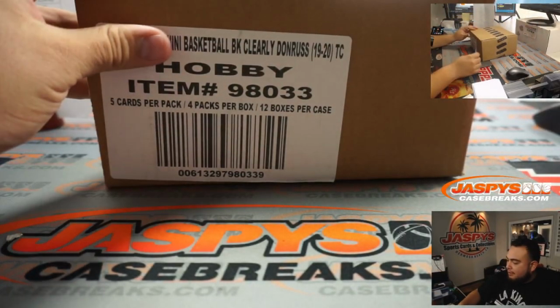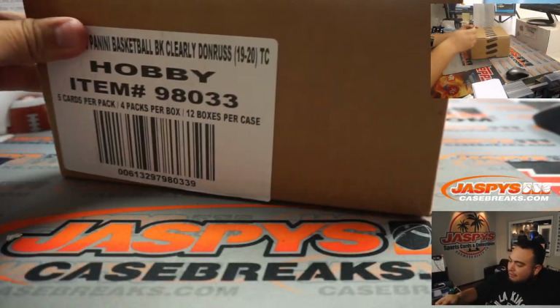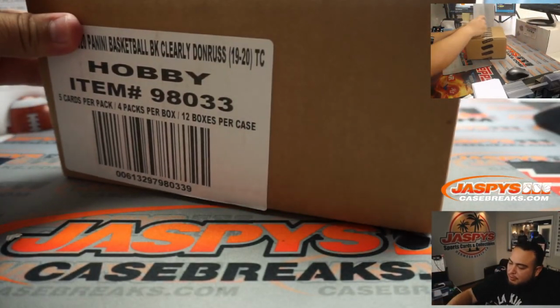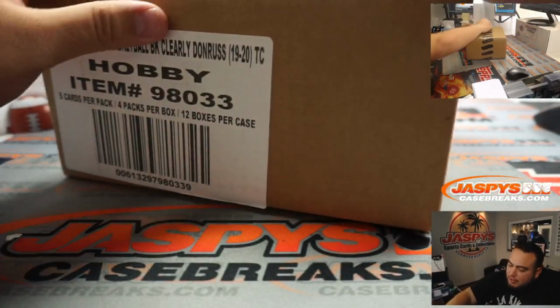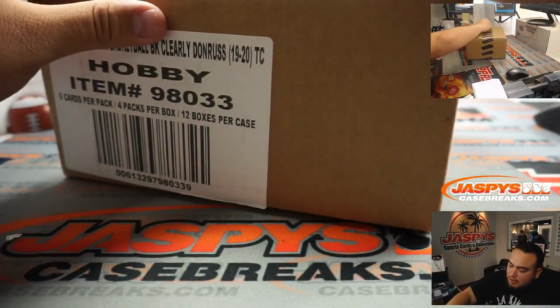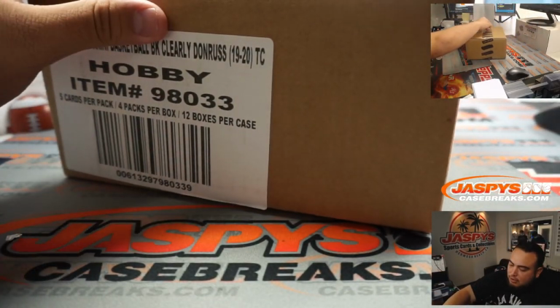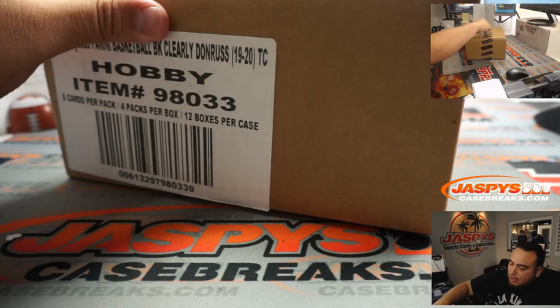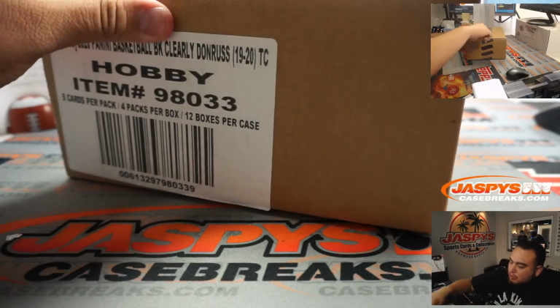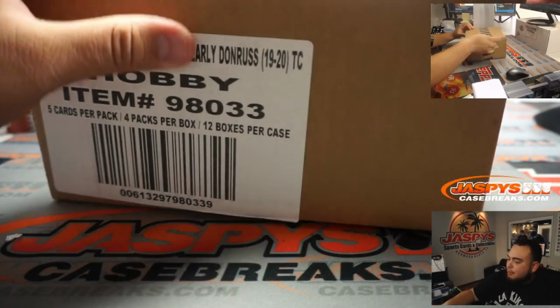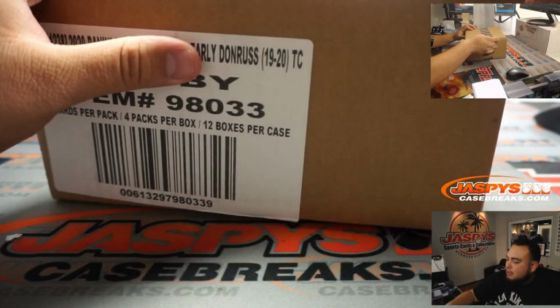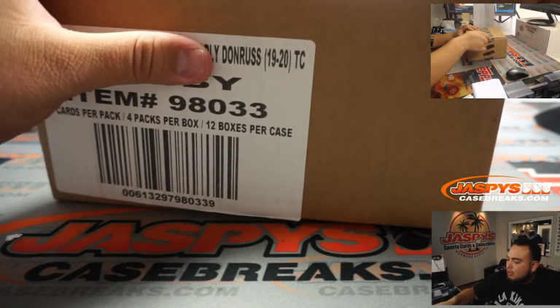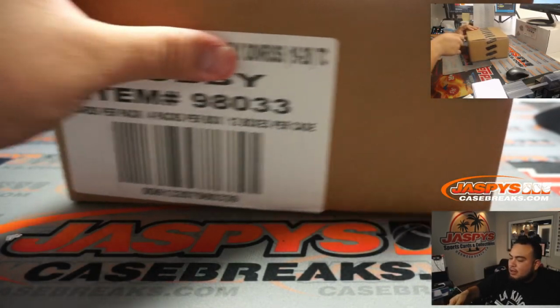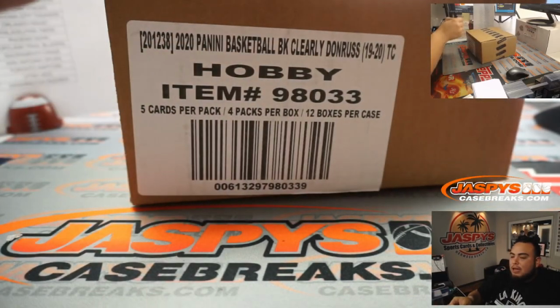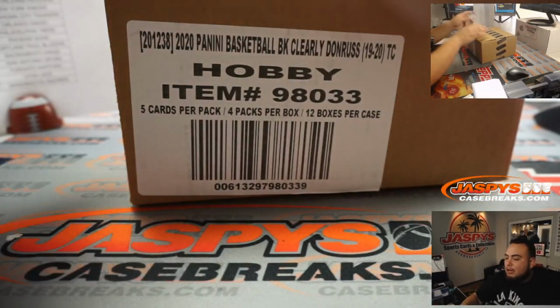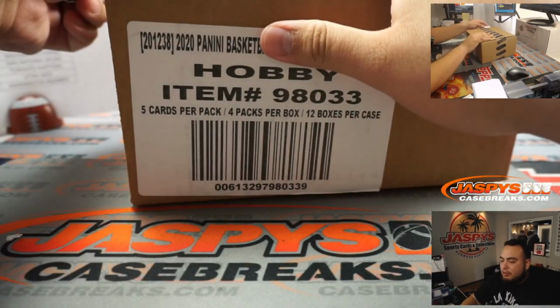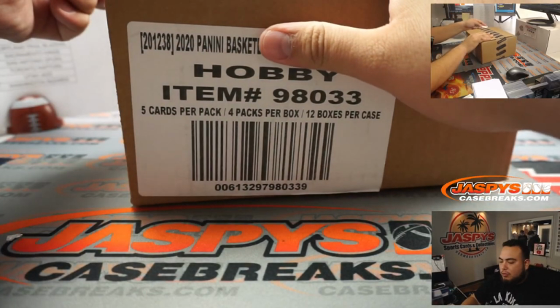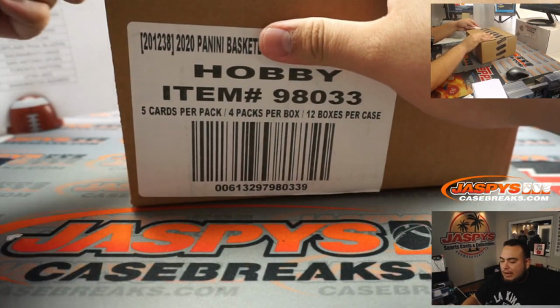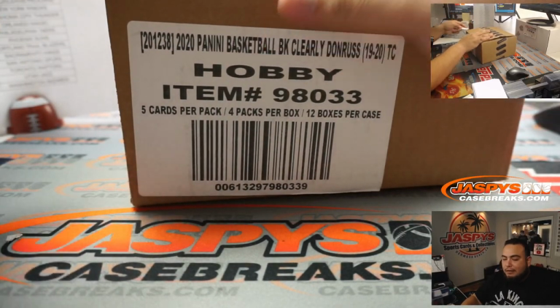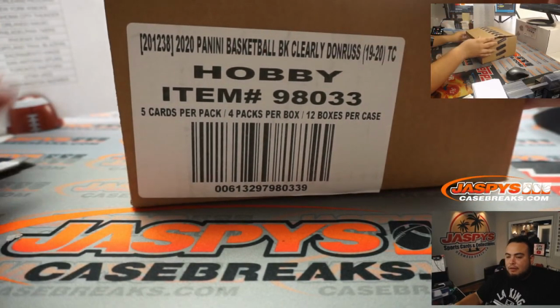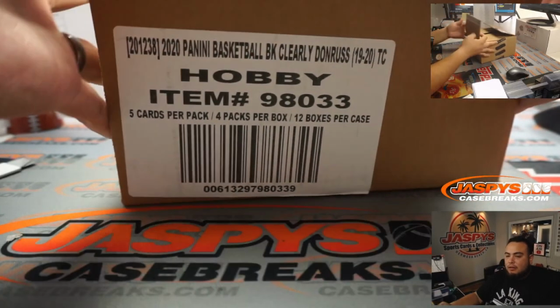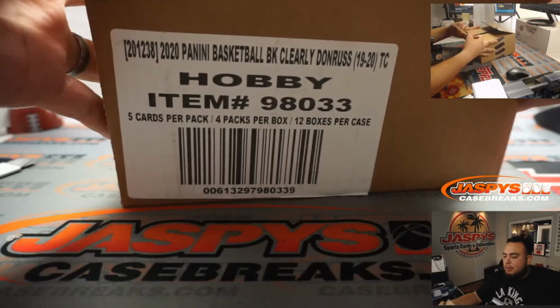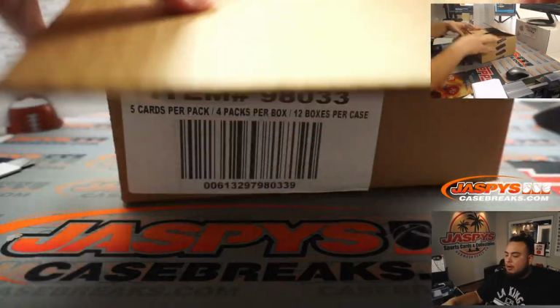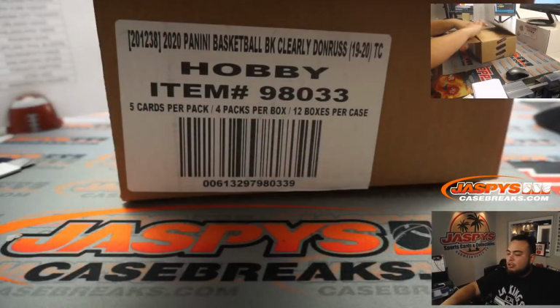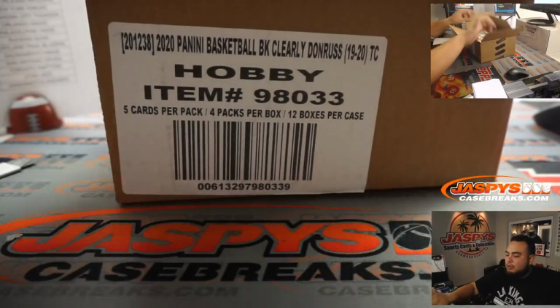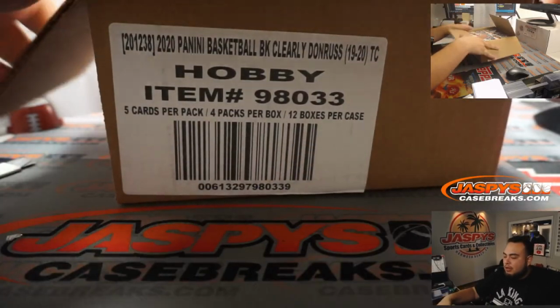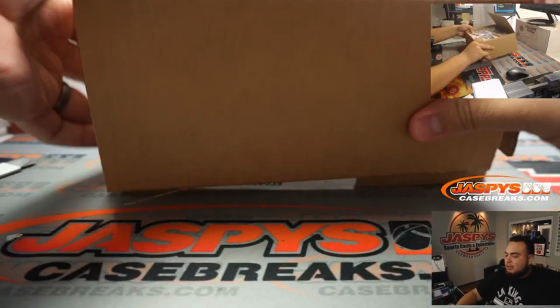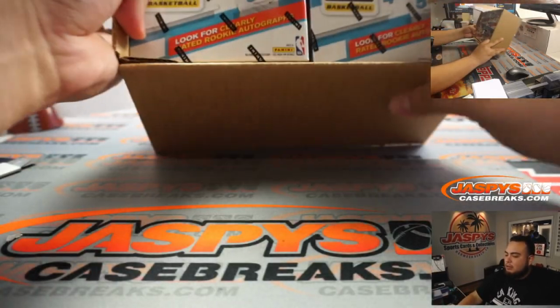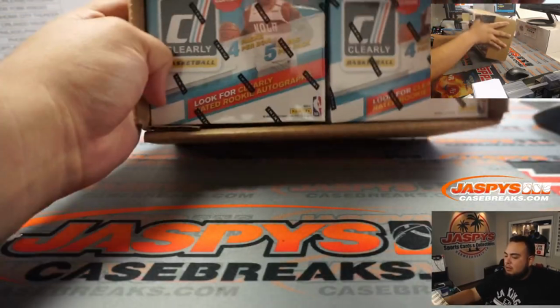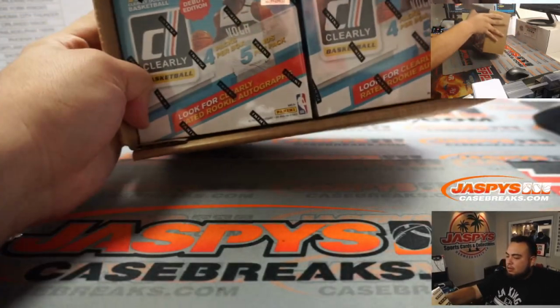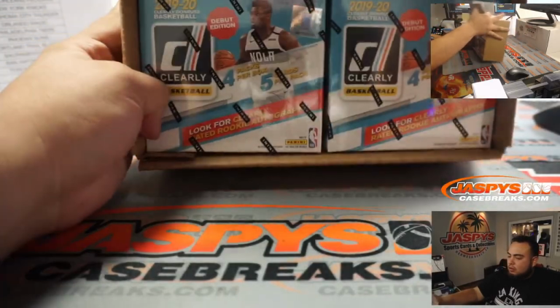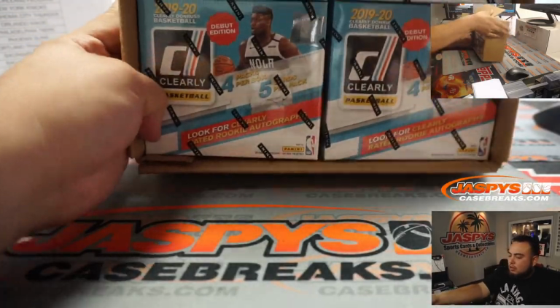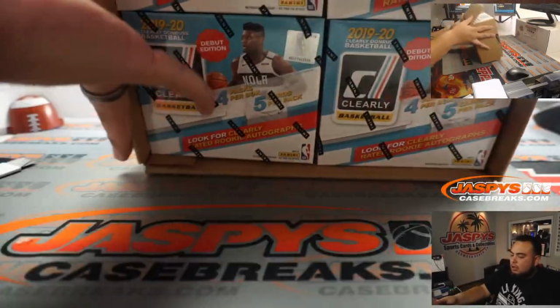So this is a half case break — six boxes. Six boxes will be here for Pikachu number one, and number two will be the second half. Remember all cards ship as well, guys. So good luck.